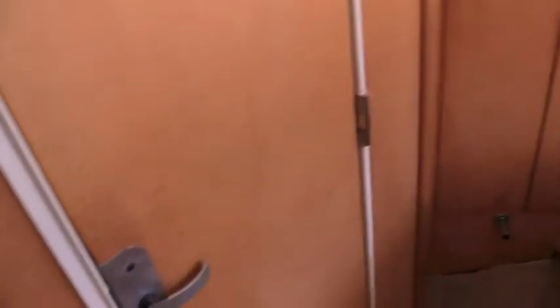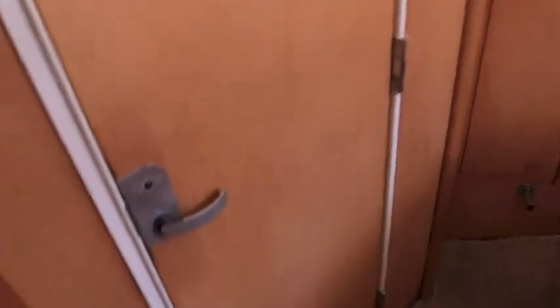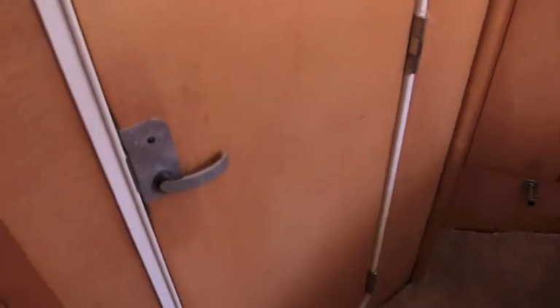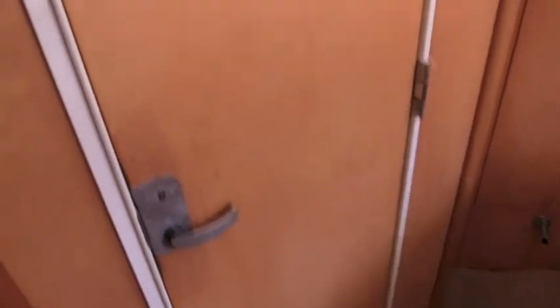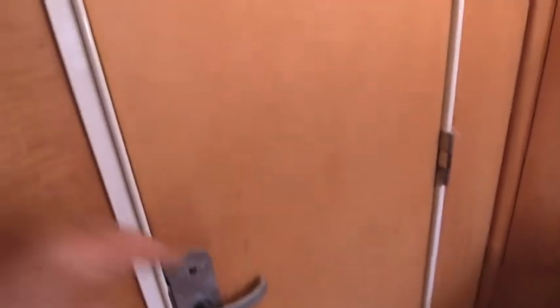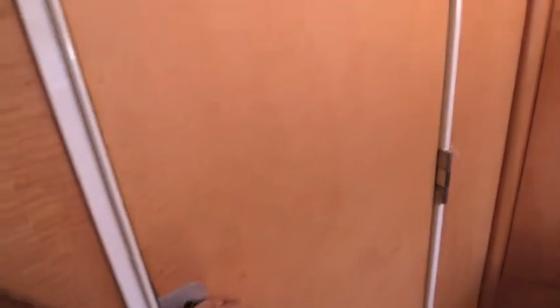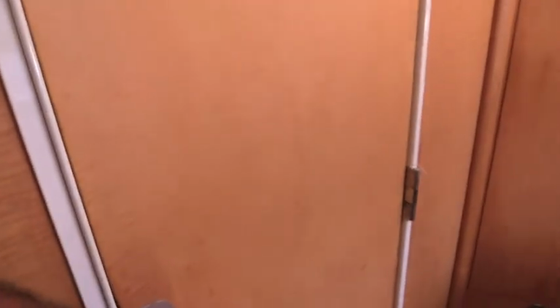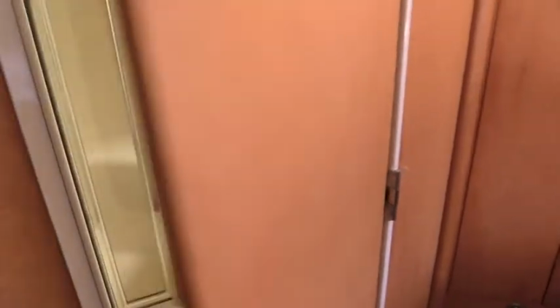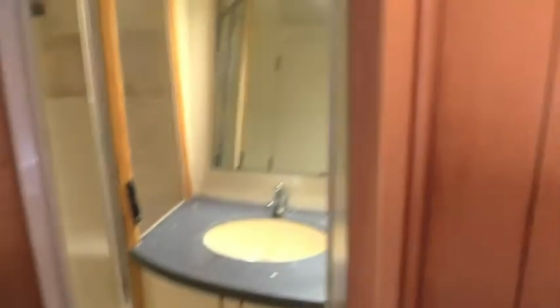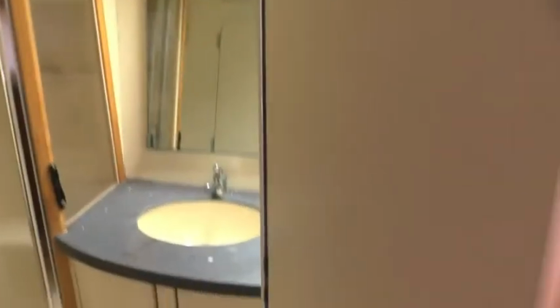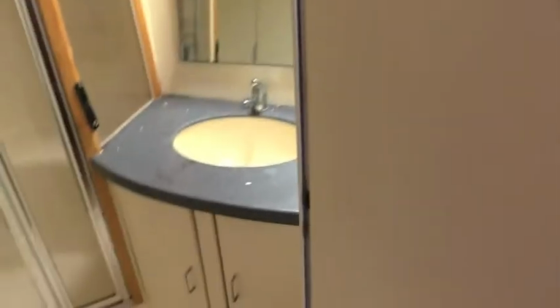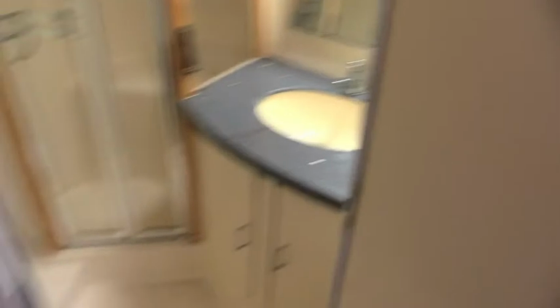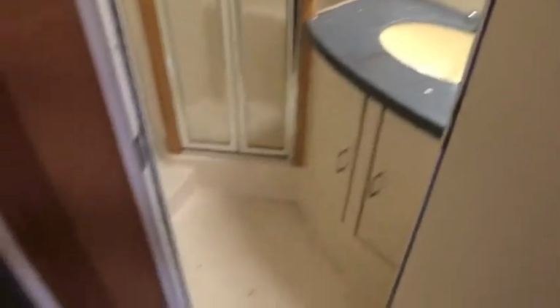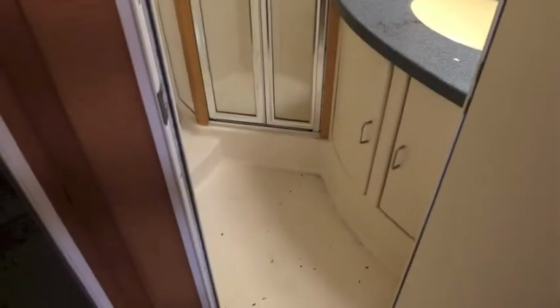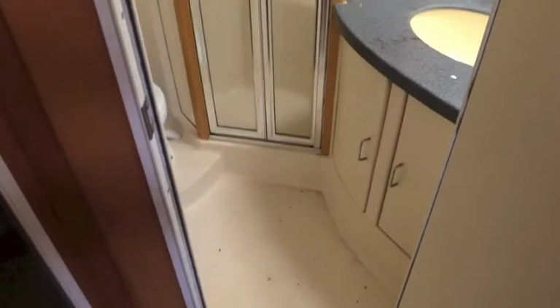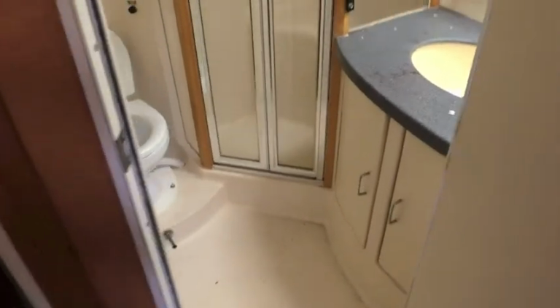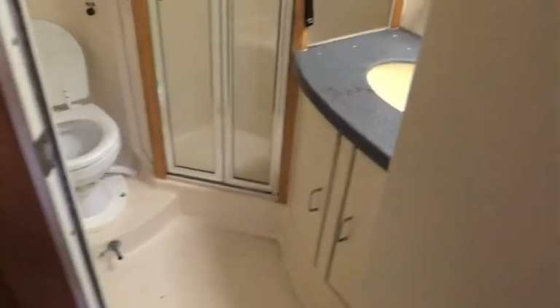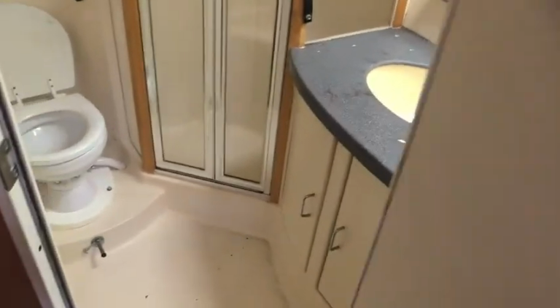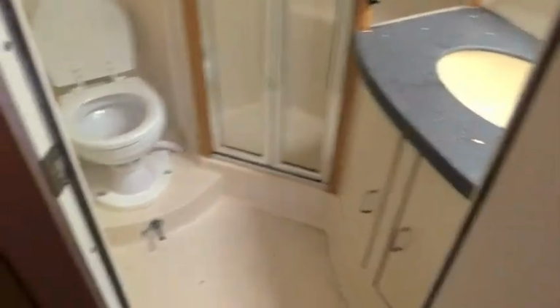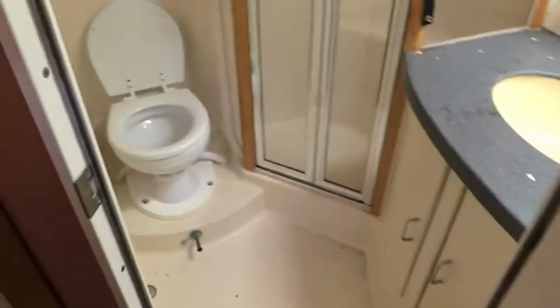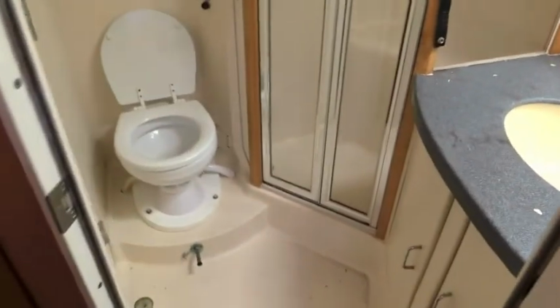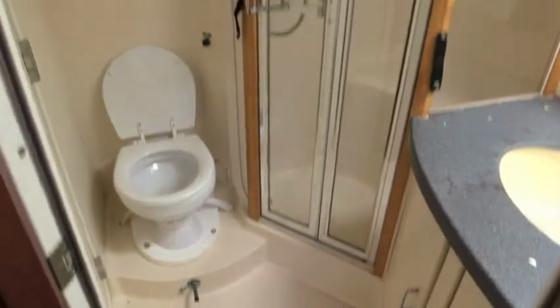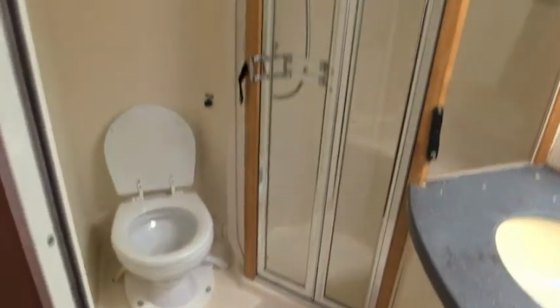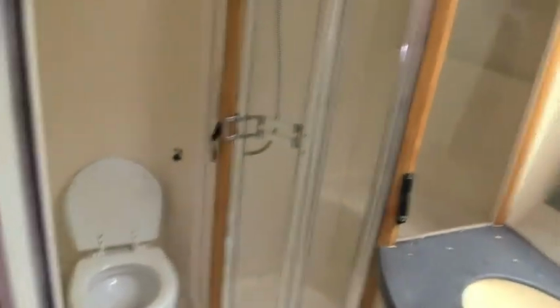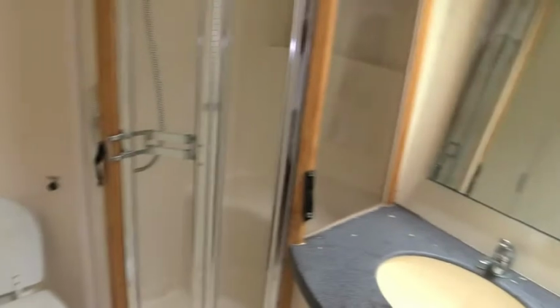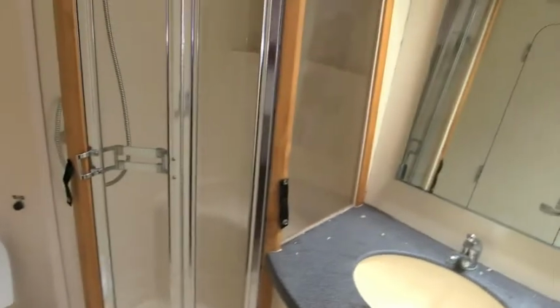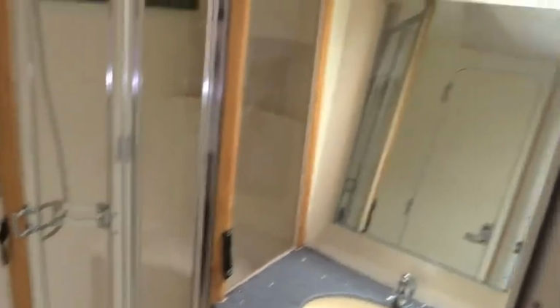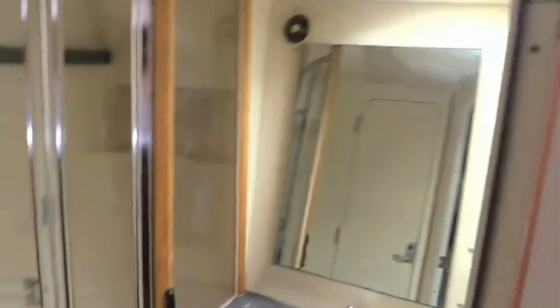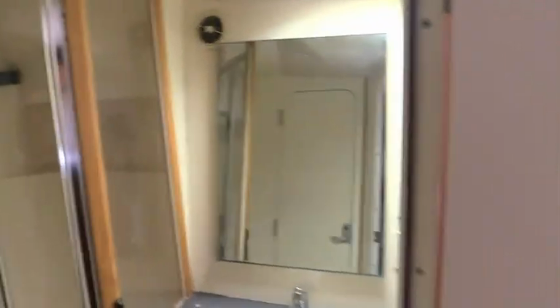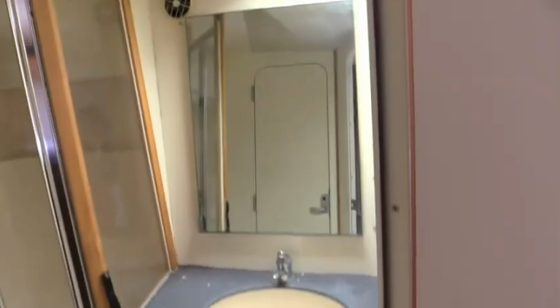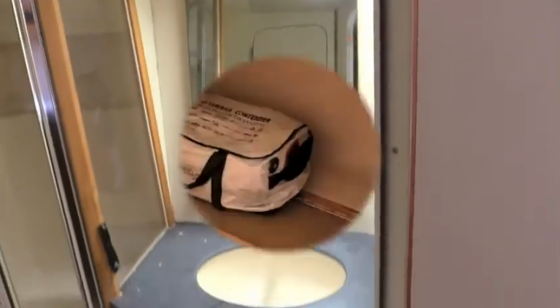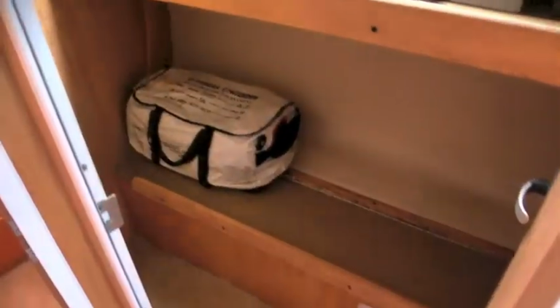There are two doors to the head — one through the hall and one through the master cabin. As you can see it's got an American-sized shower and a nice bathroom with a big counter and mirror. Very easy.